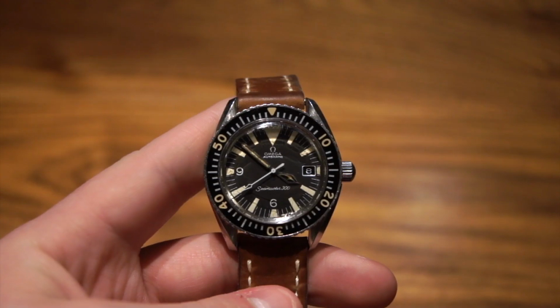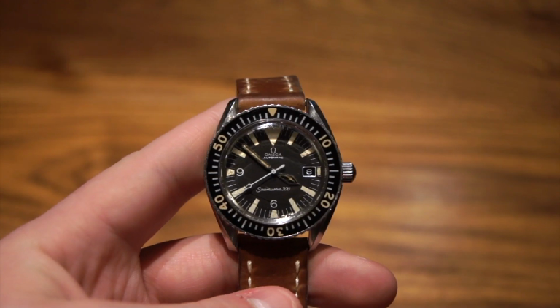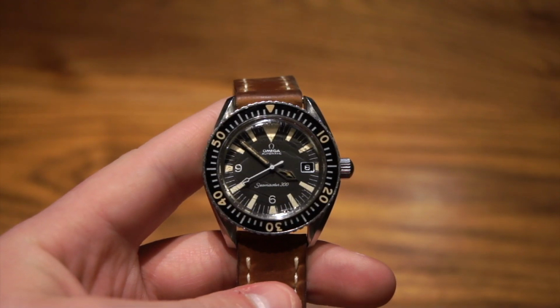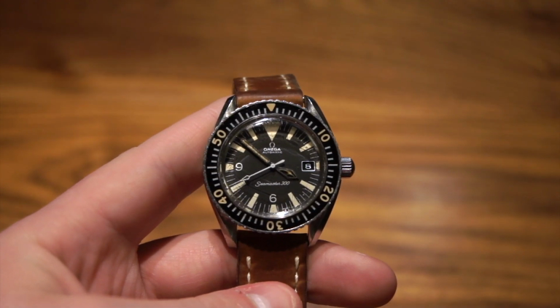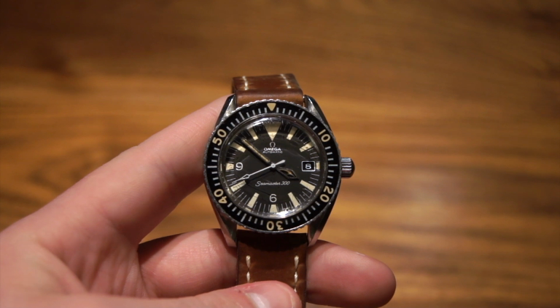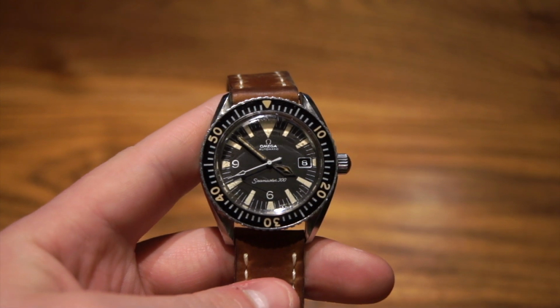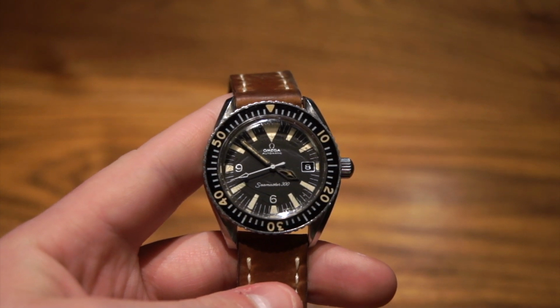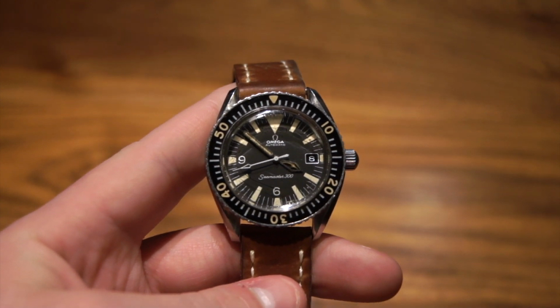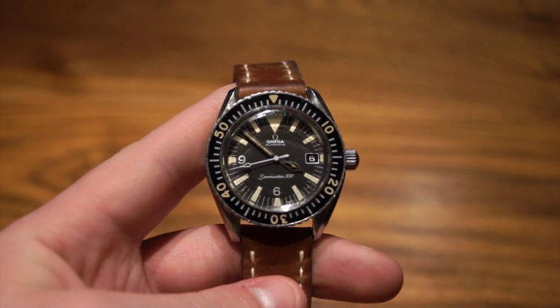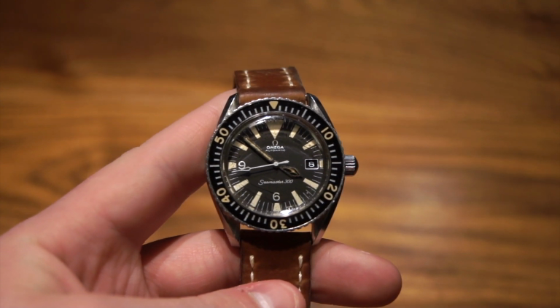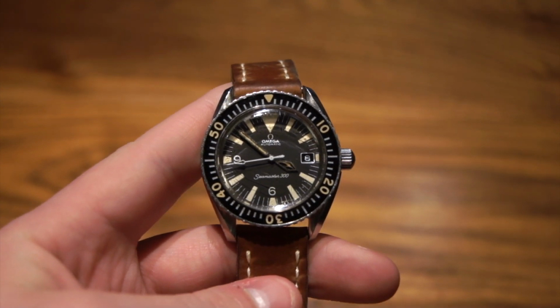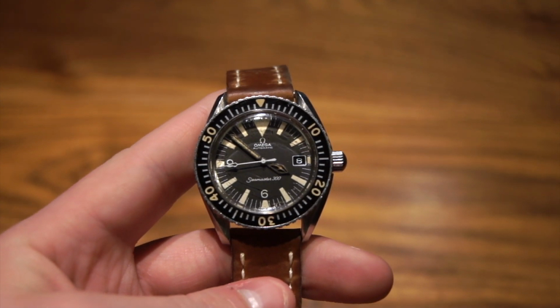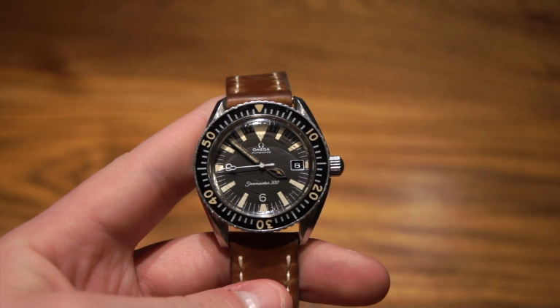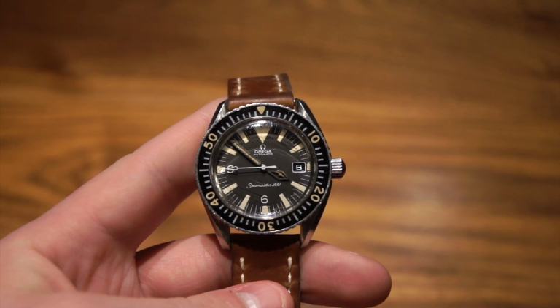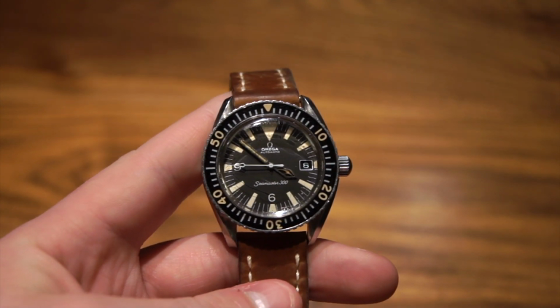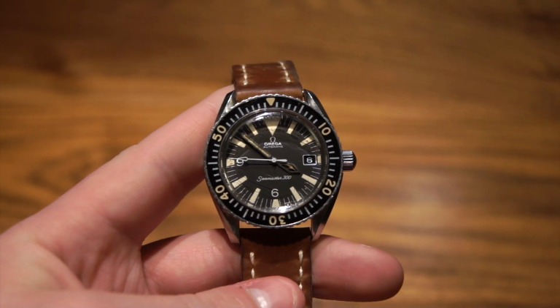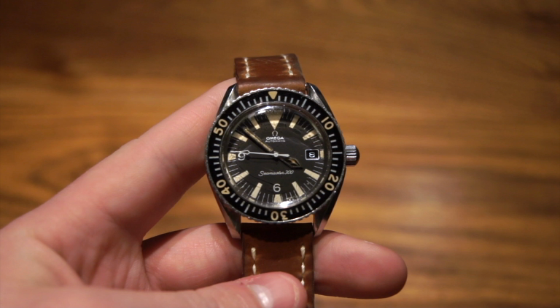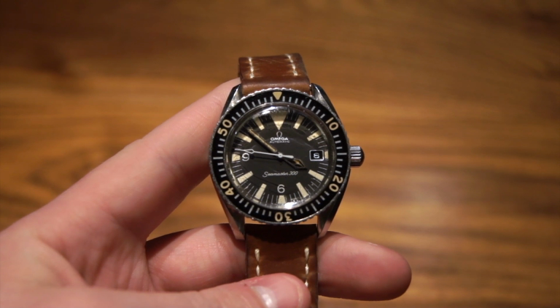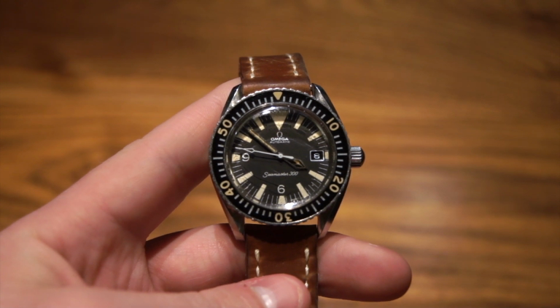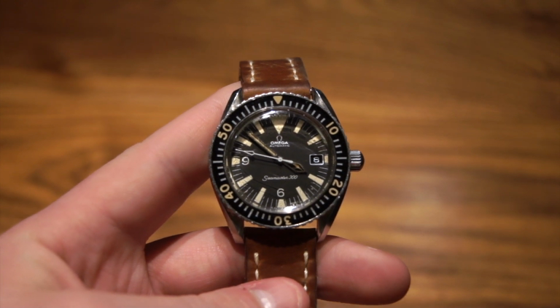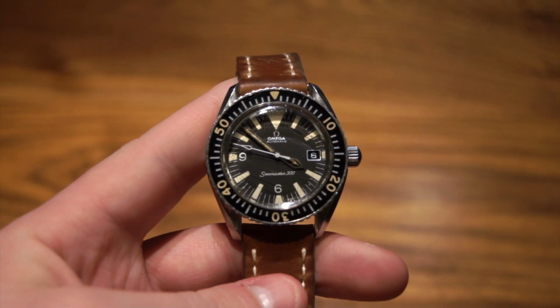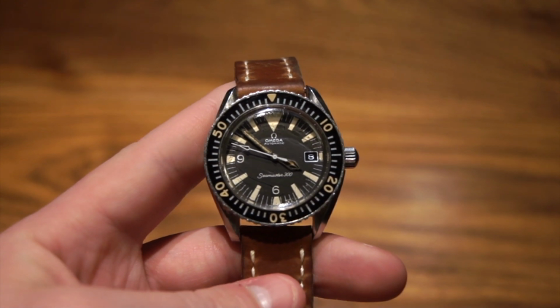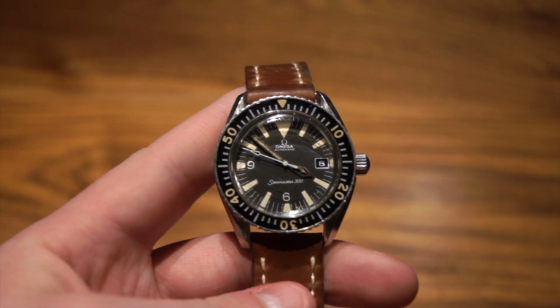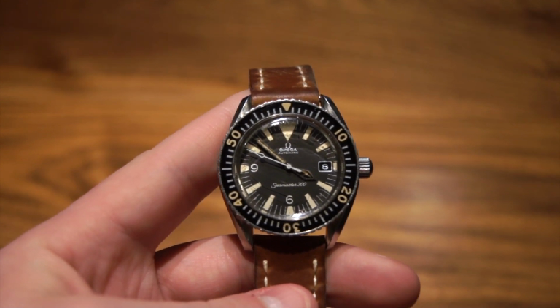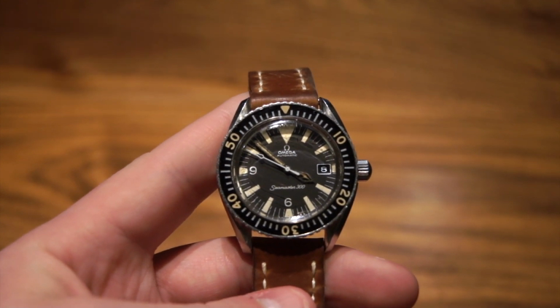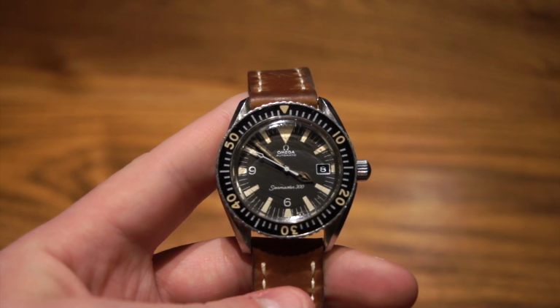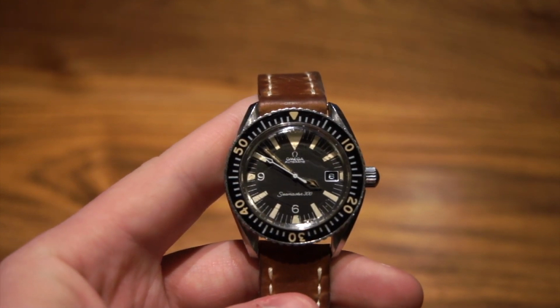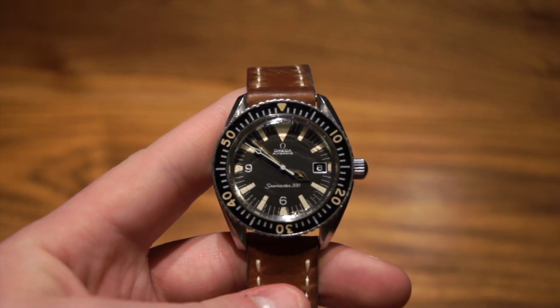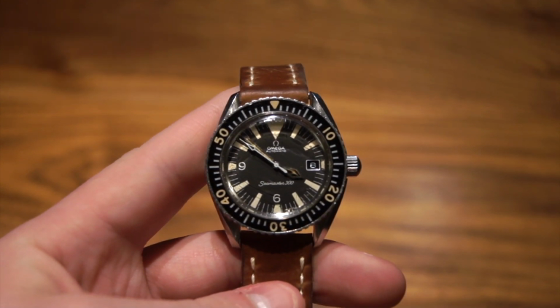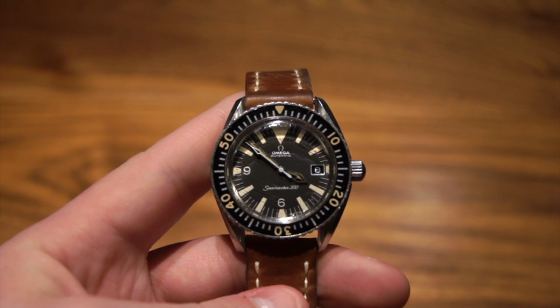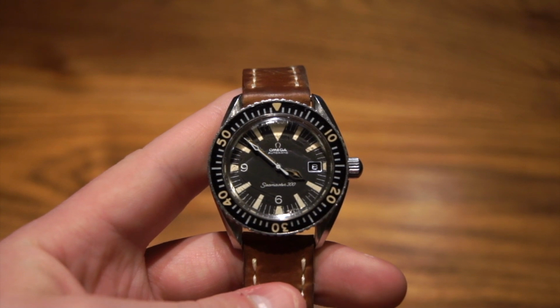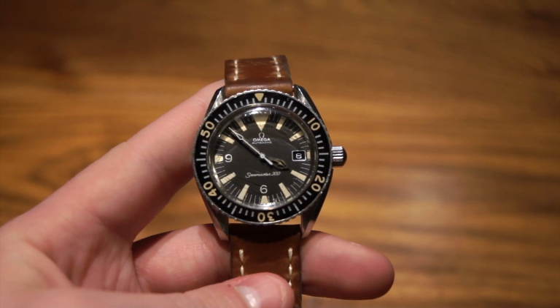Hi guys, this is Zach from WatchesOnU, and today I'm going to be taking a look at a very special piece. This is the Omega Seamaster 300 from 1970, reference 166024.